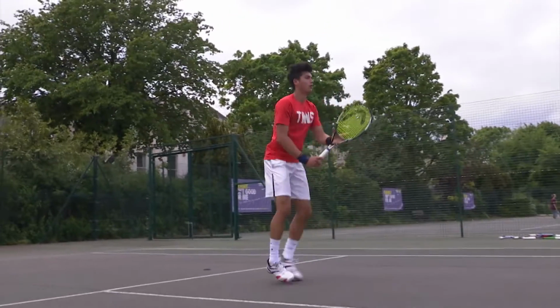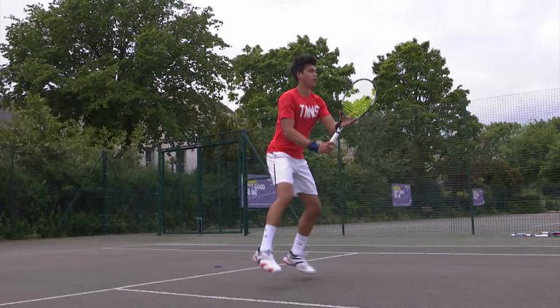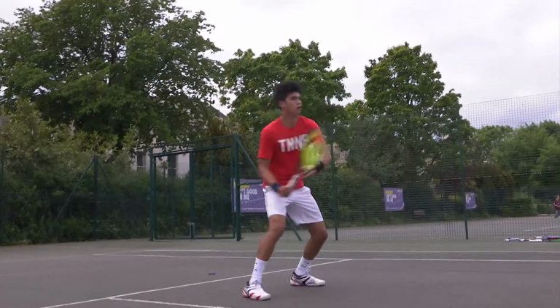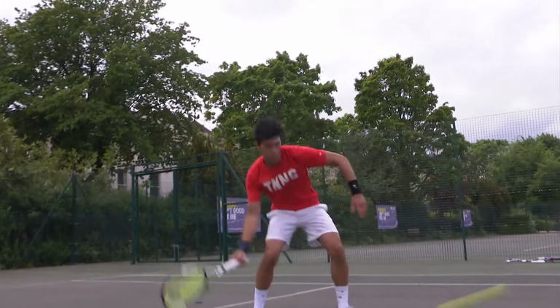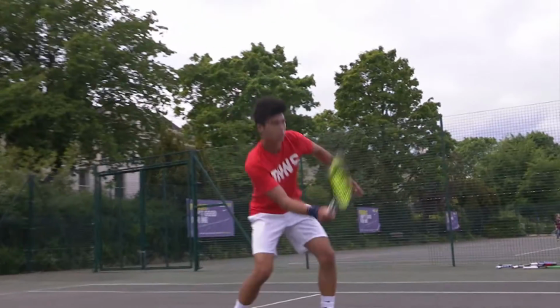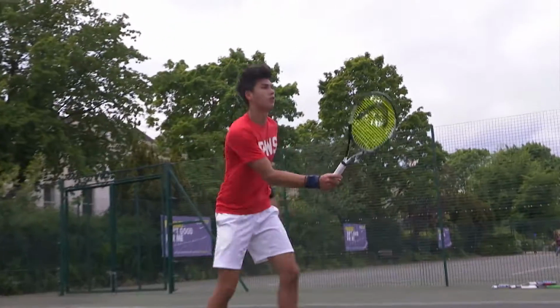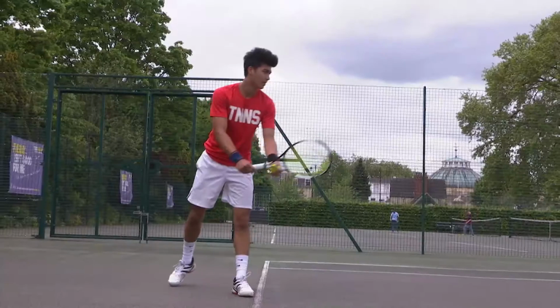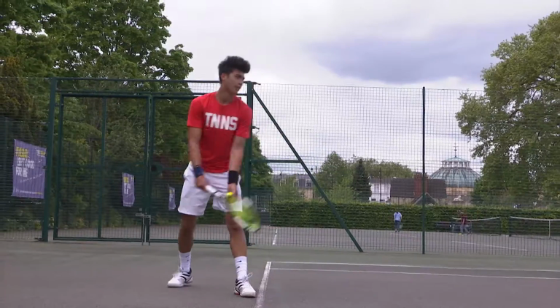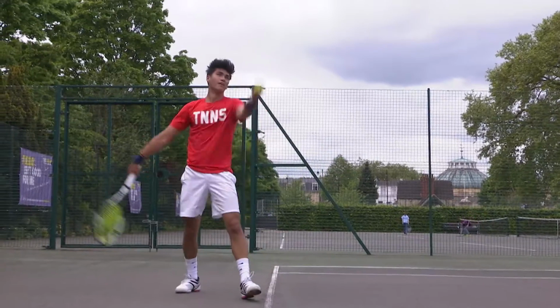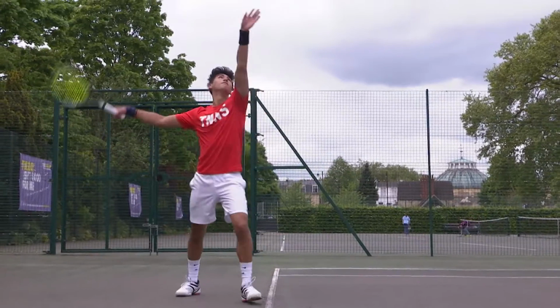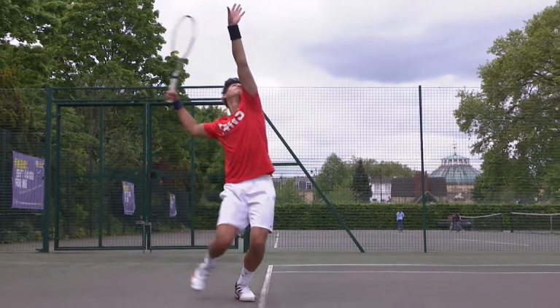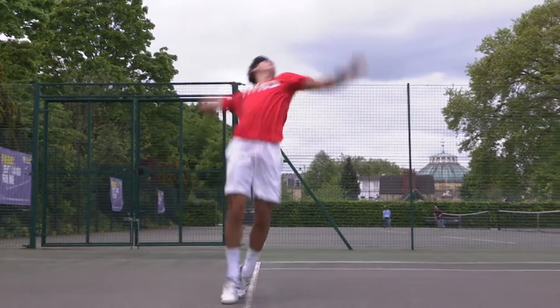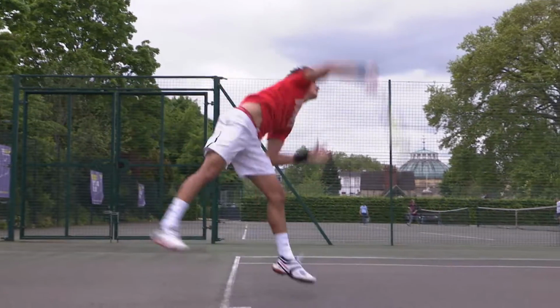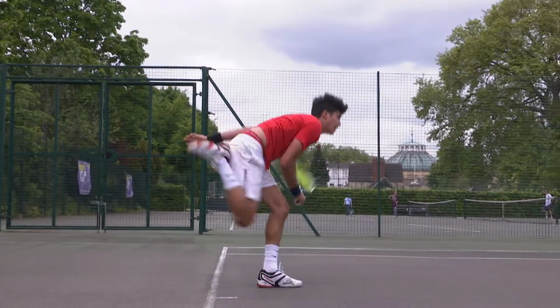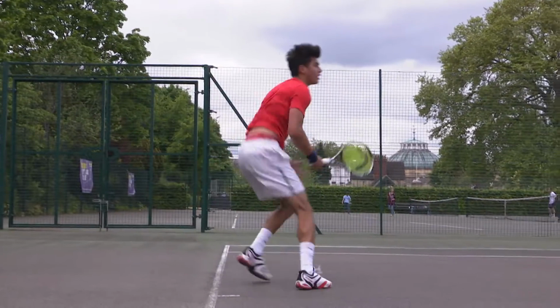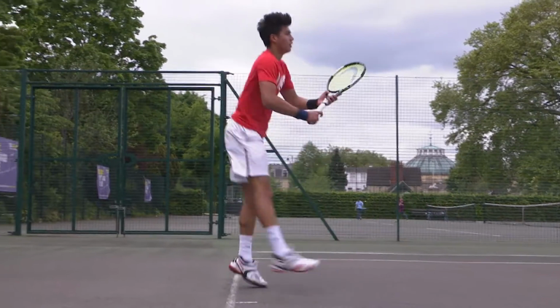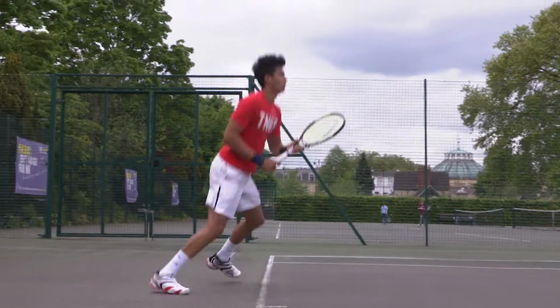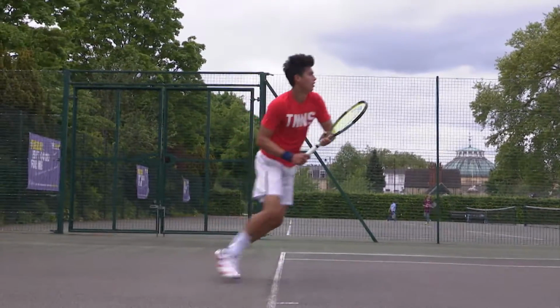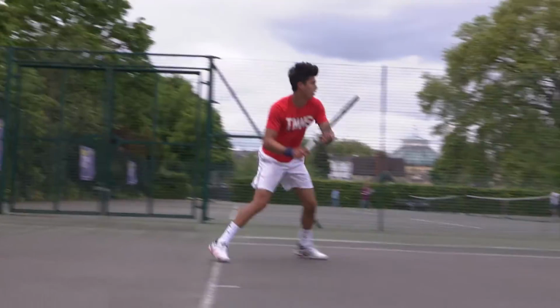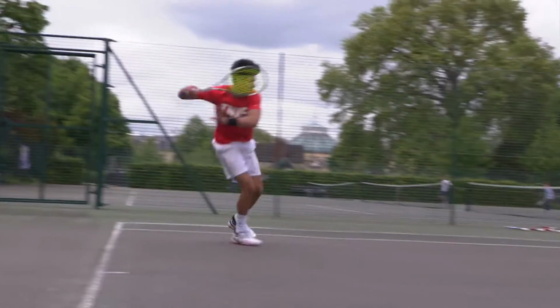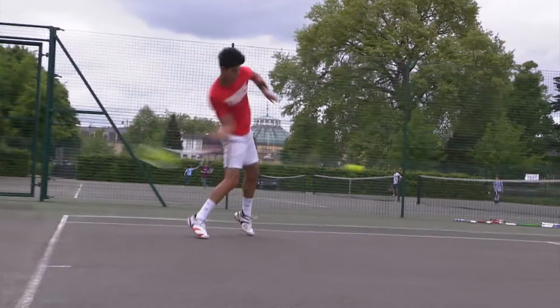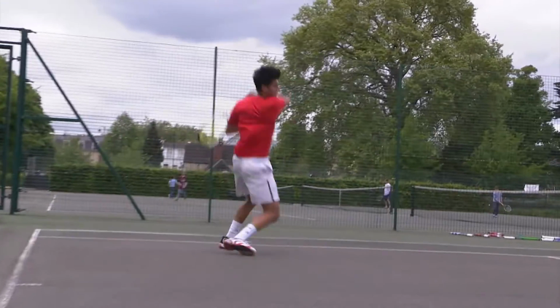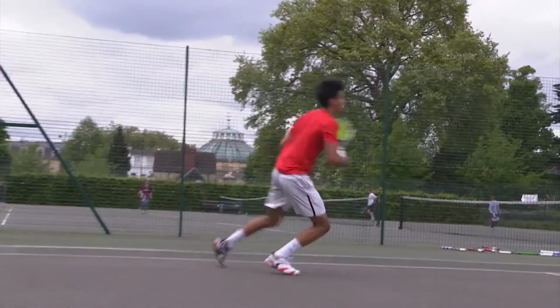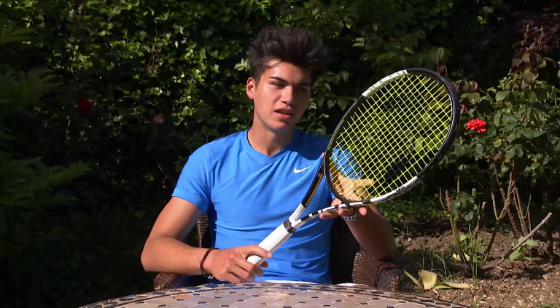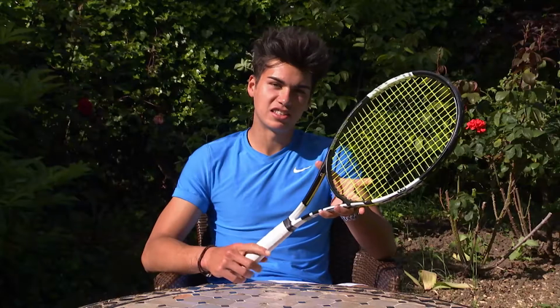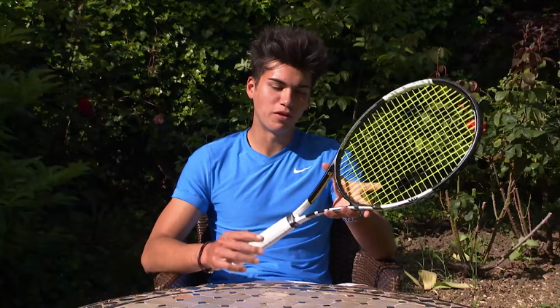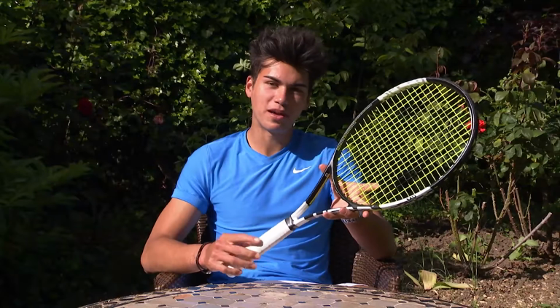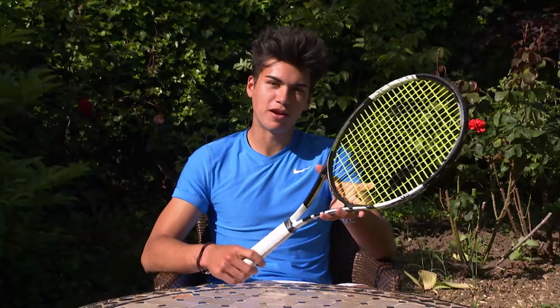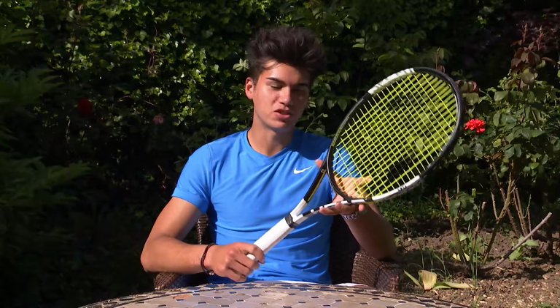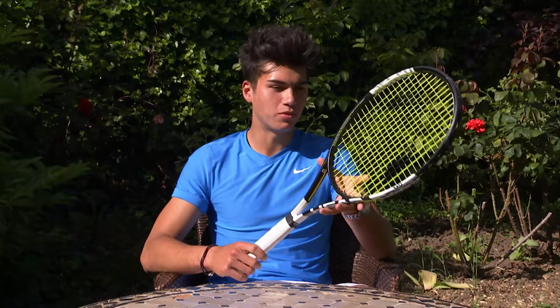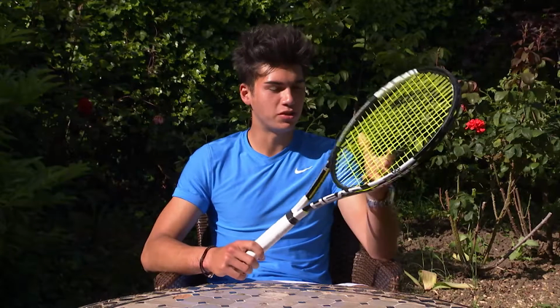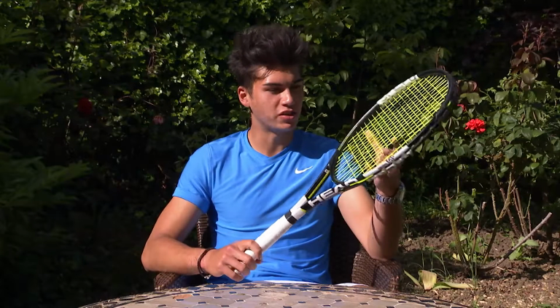When serving I felt like I could get a lot of kick on my second serve, but this racket maybe didn't give me as much pop on my first serve as something with a bigger frame, which I'm used to.